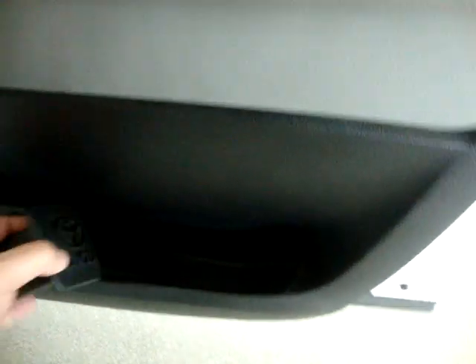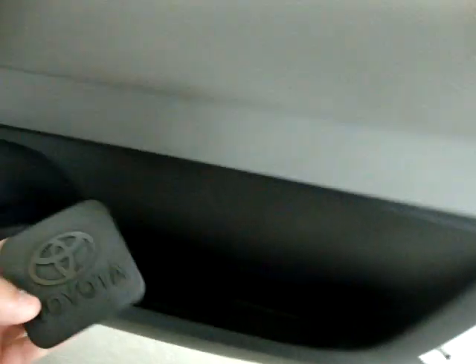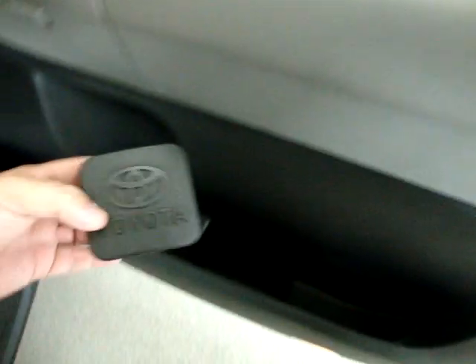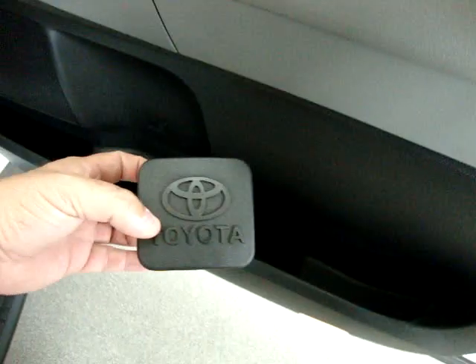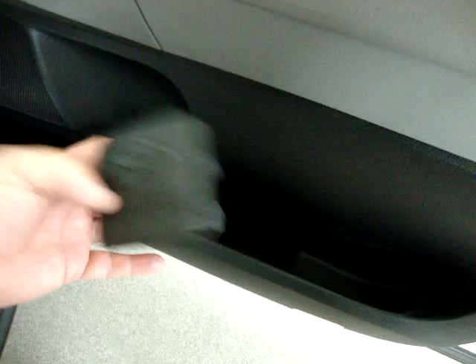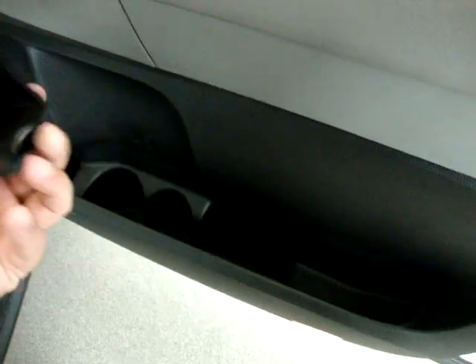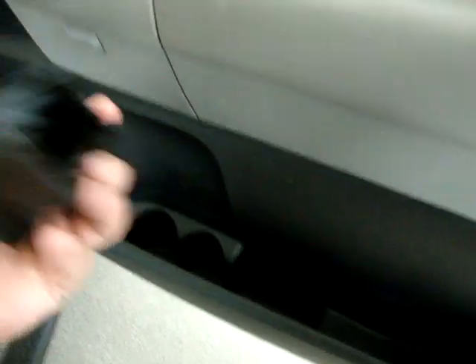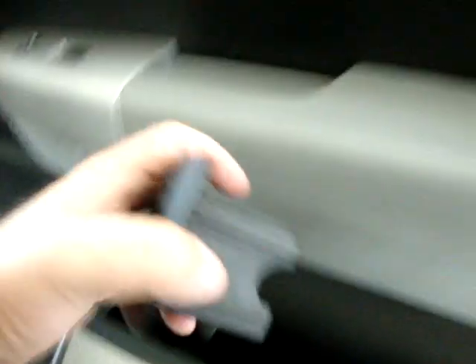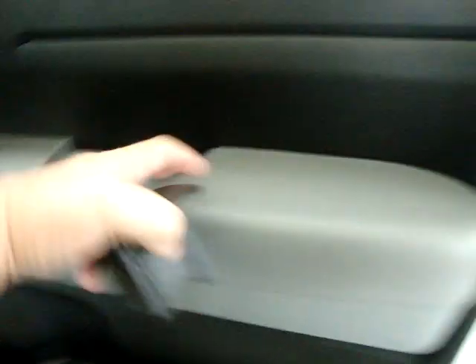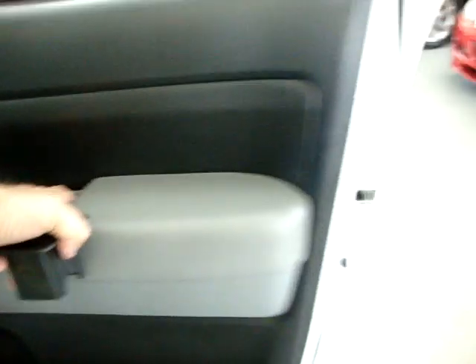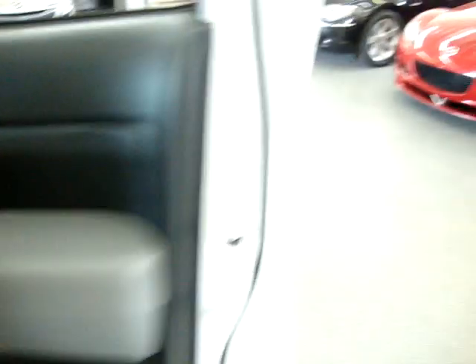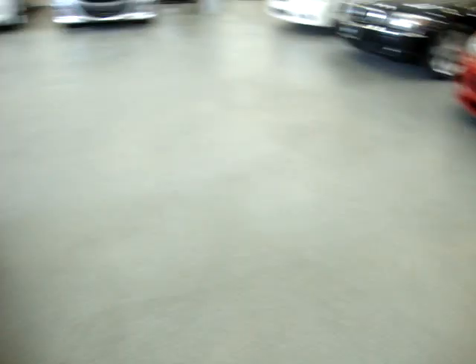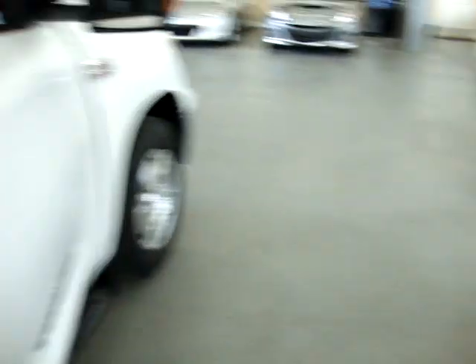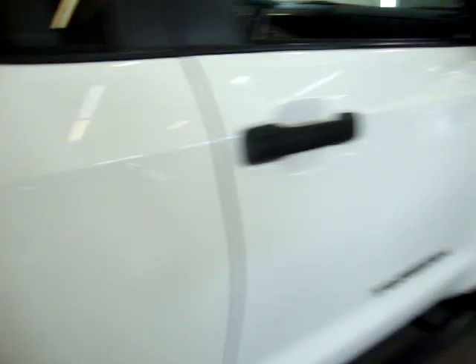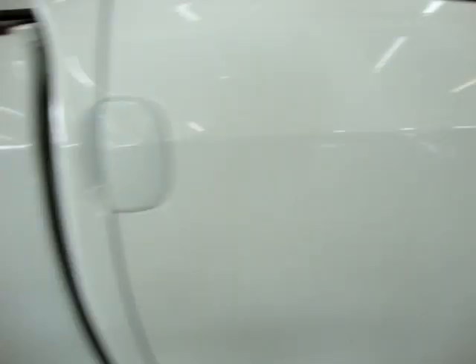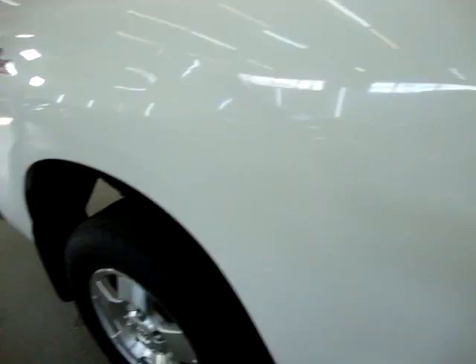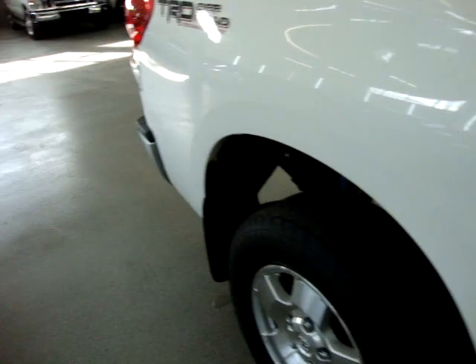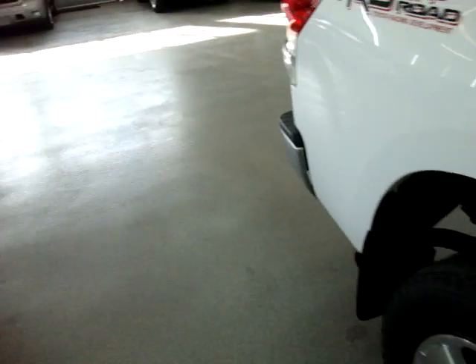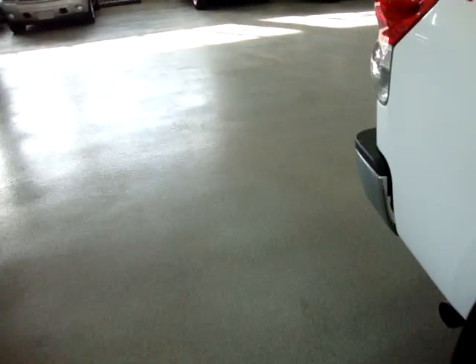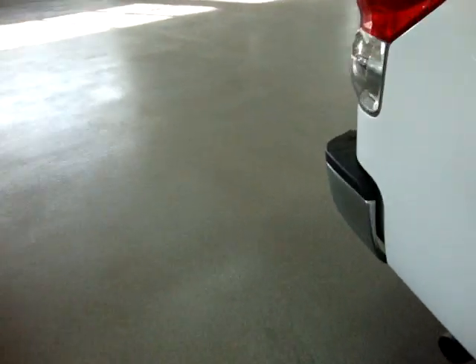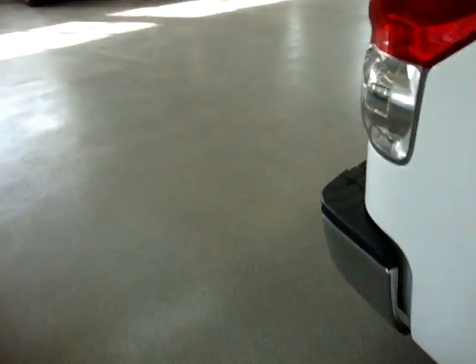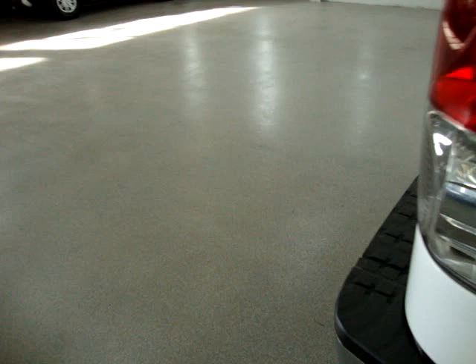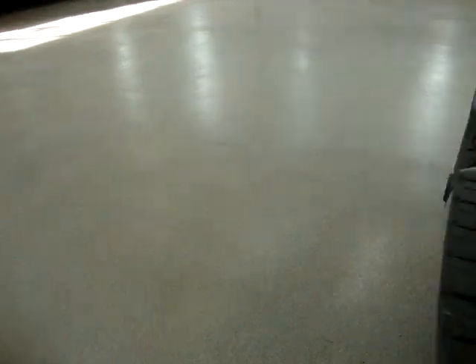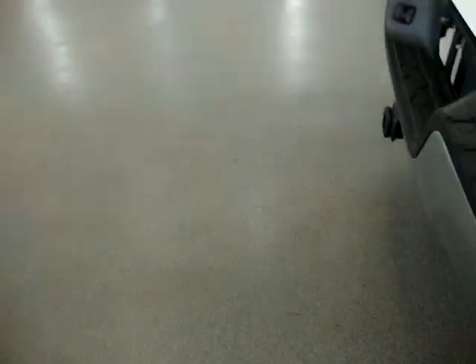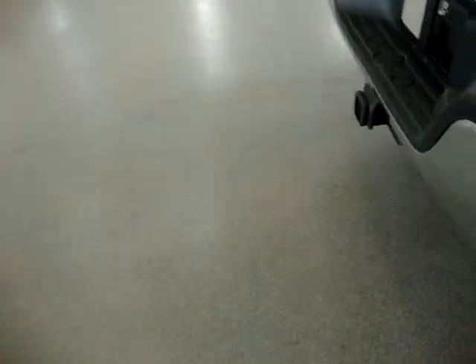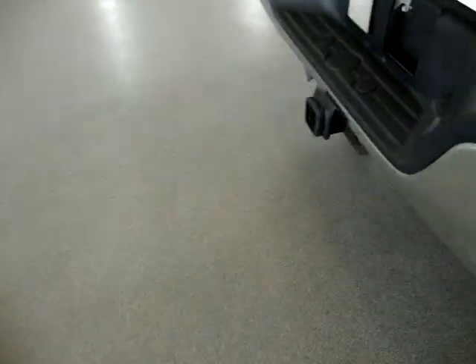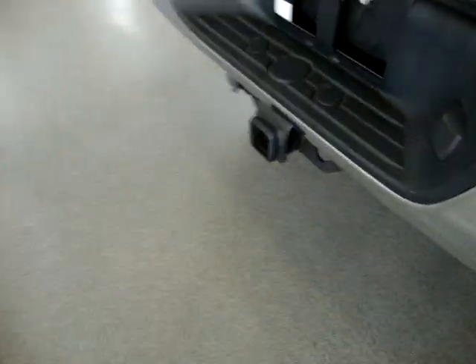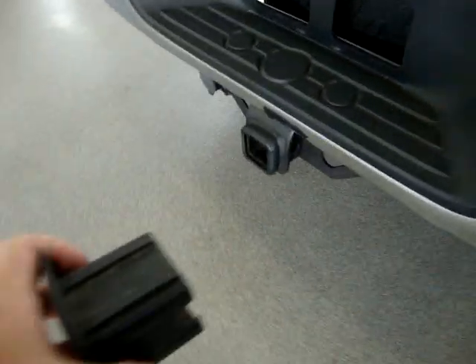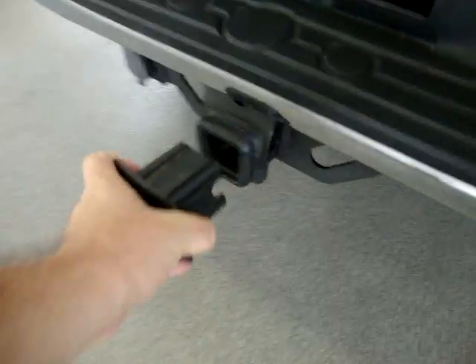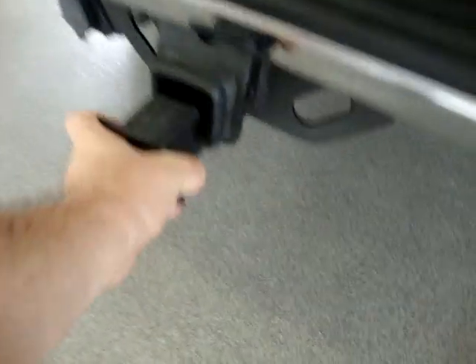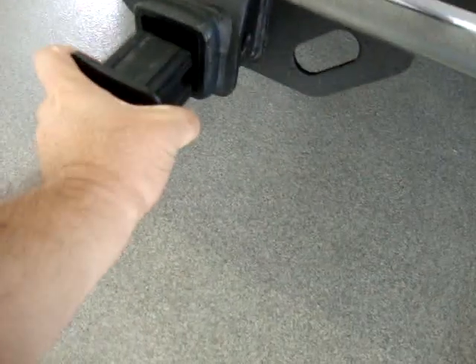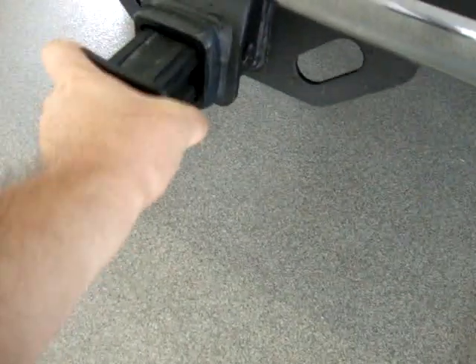This is the hitch receiver — we're going to go ahead and put that on there really quick. It looks real sharp. That goes right in here.